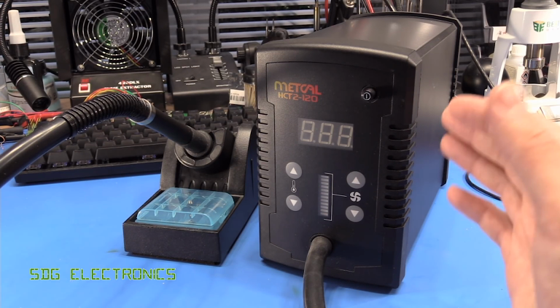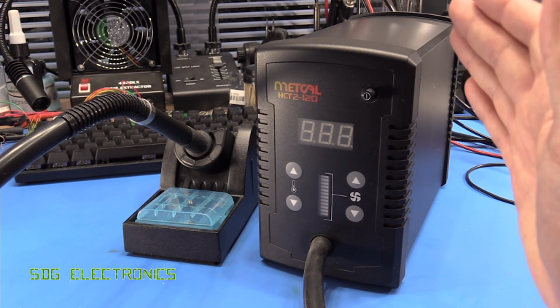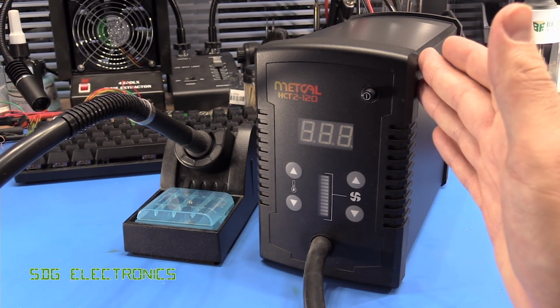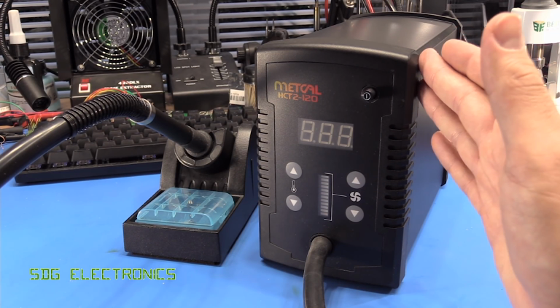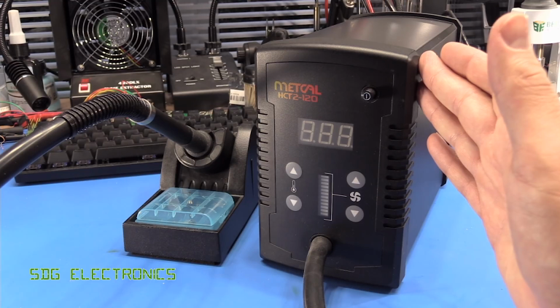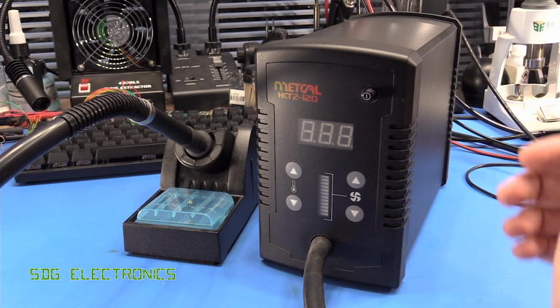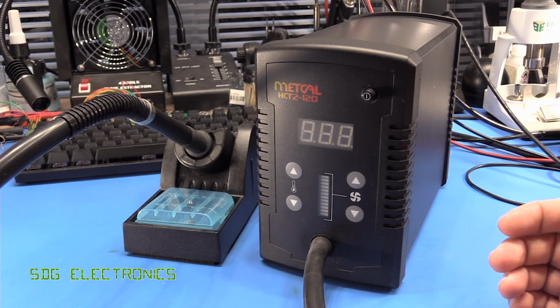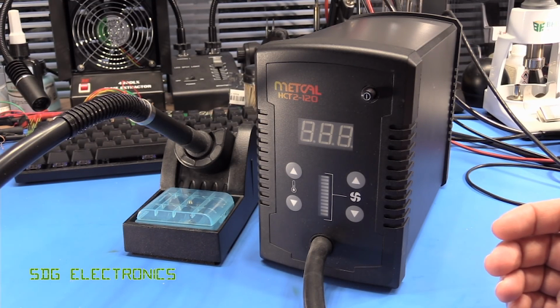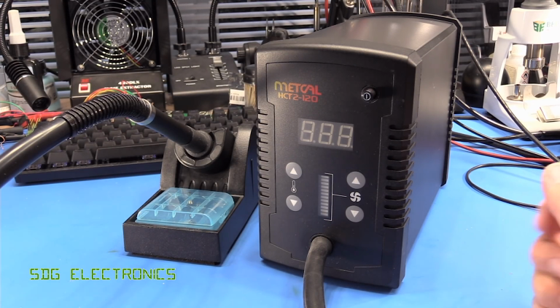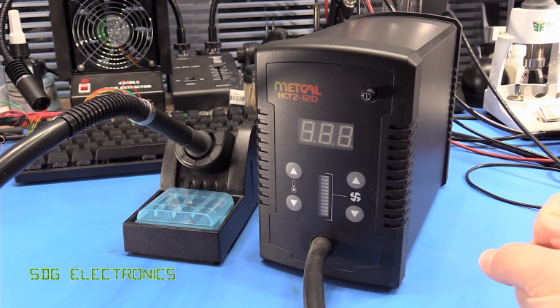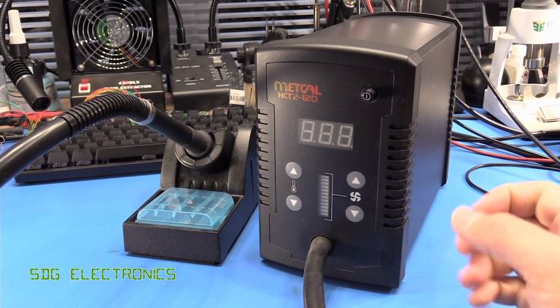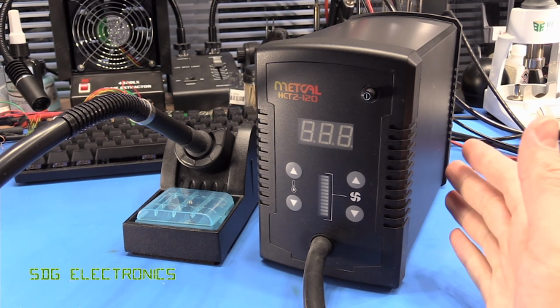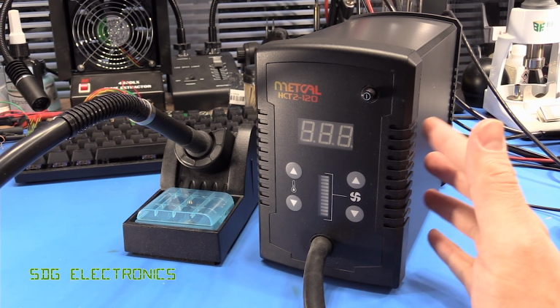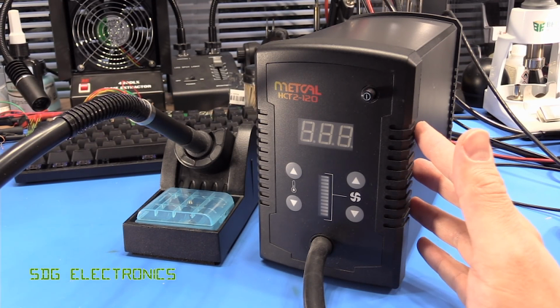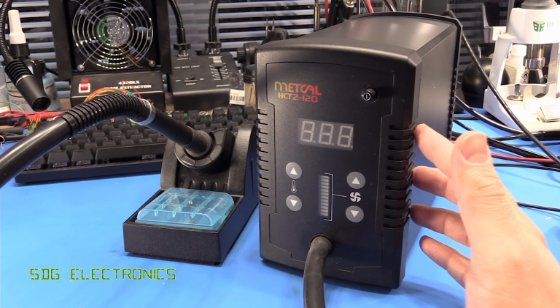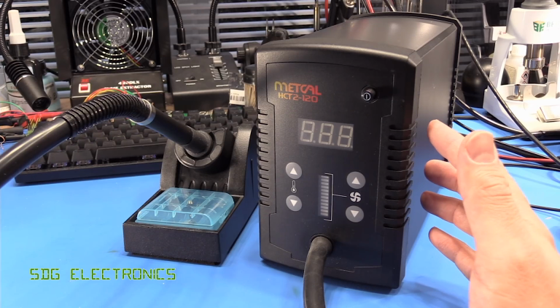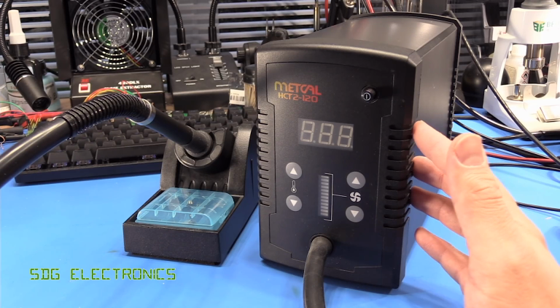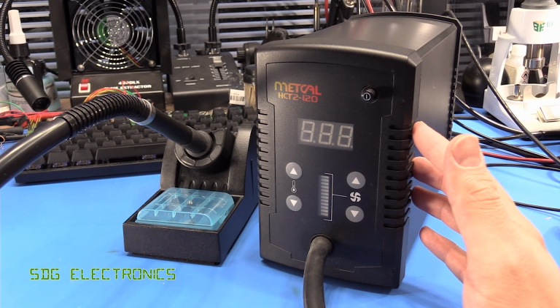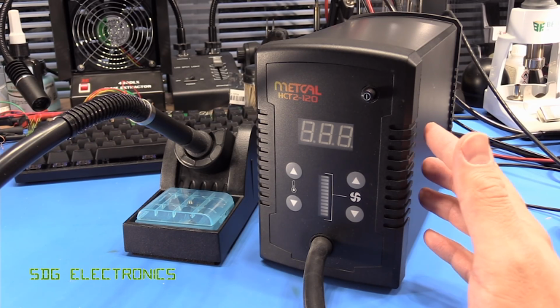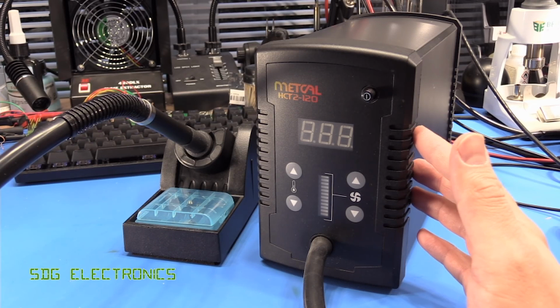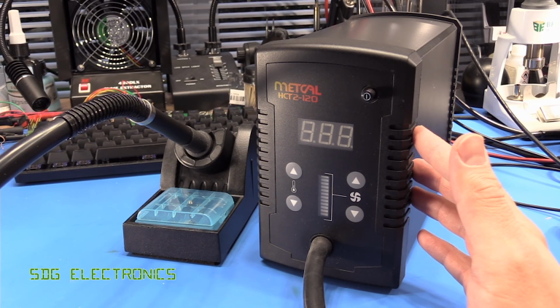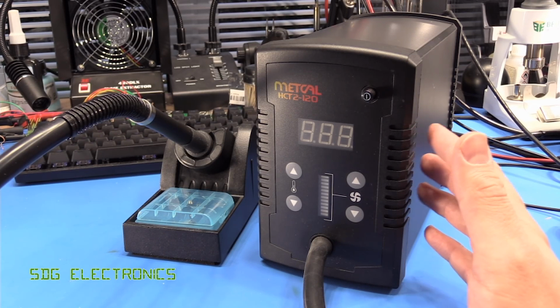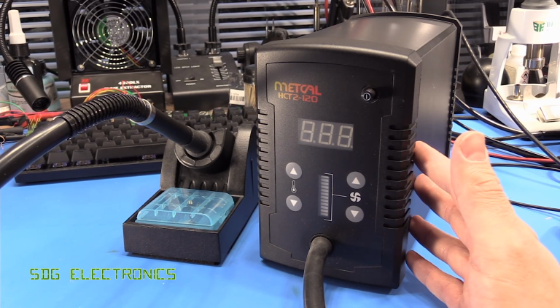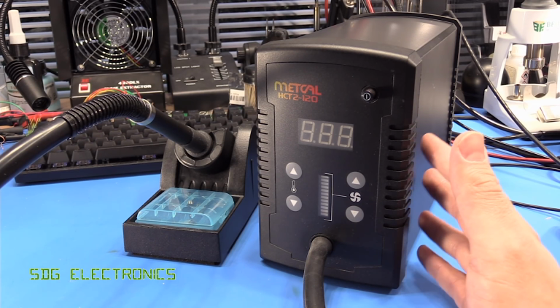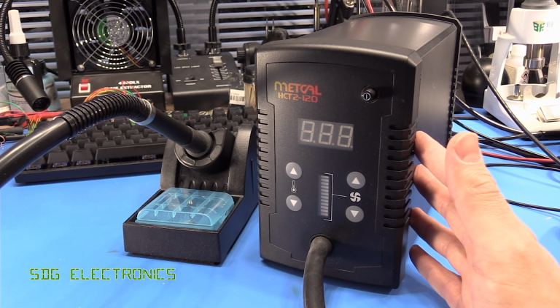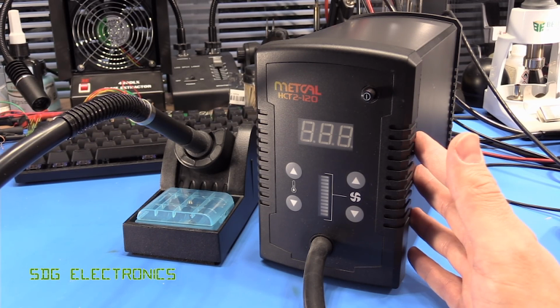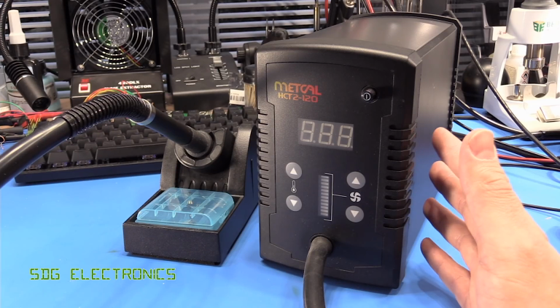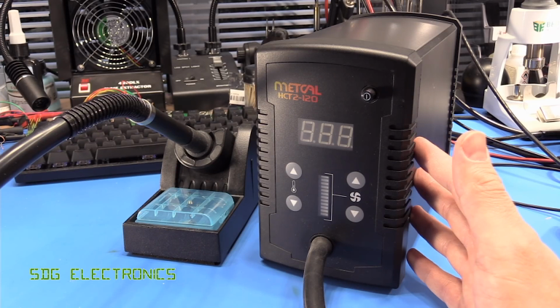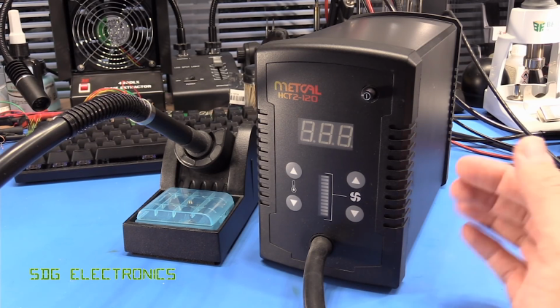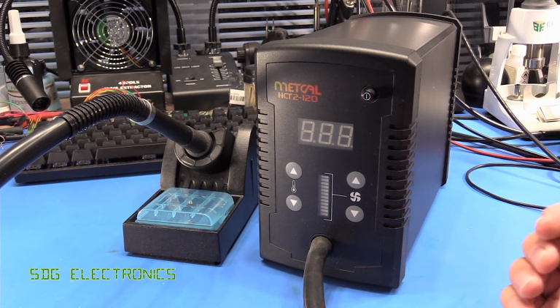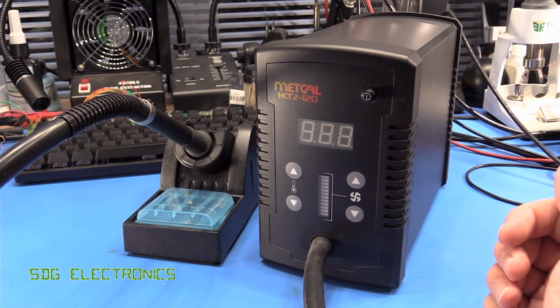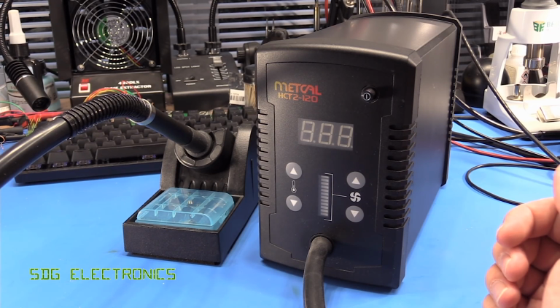So quite limited in its usefulness — I thought it'd be a bit more useful than it was when I bought it. It's also extremely pricey; this is coming in at about £450 for this unit. Very expensive for what it is and how much it's actually being used.